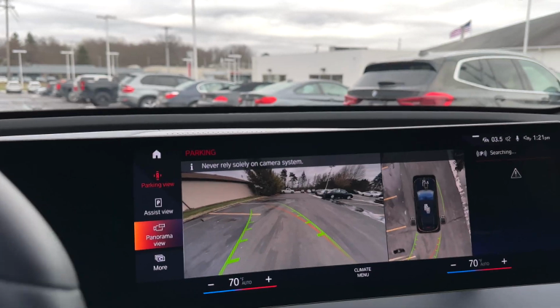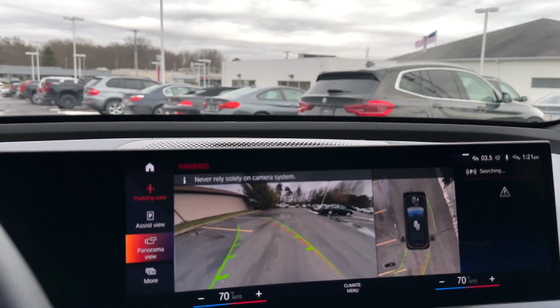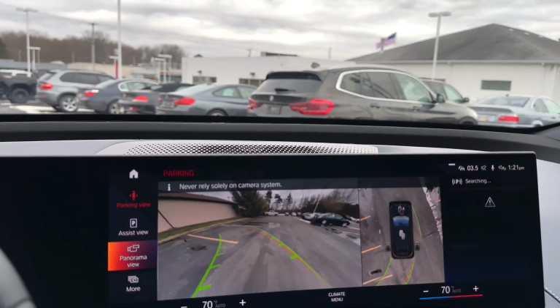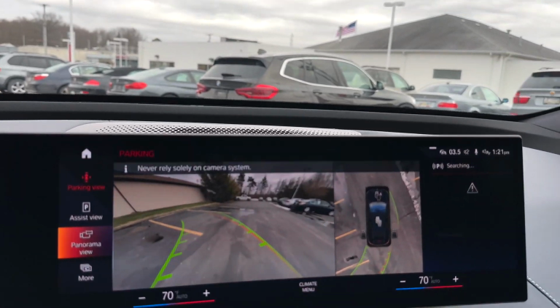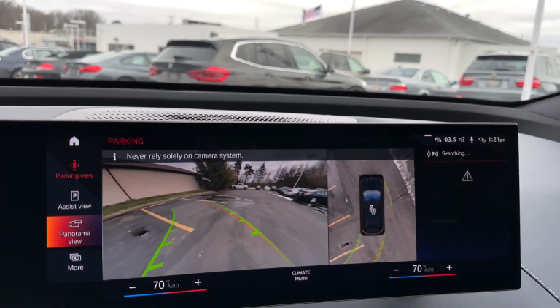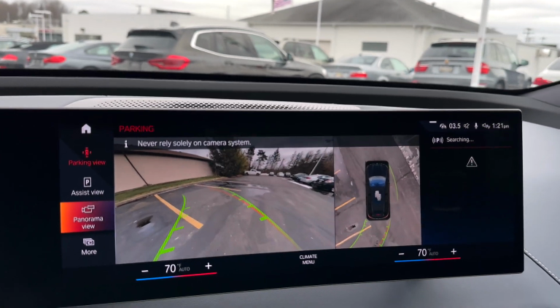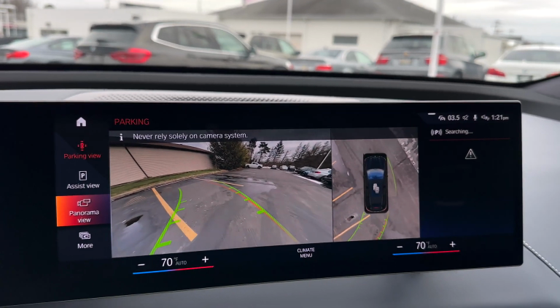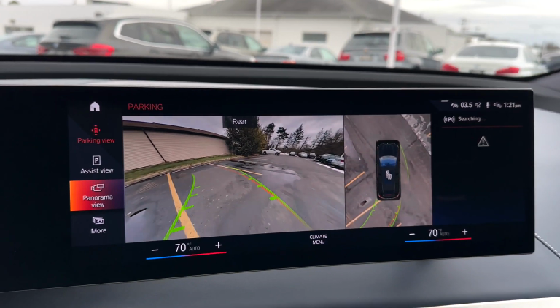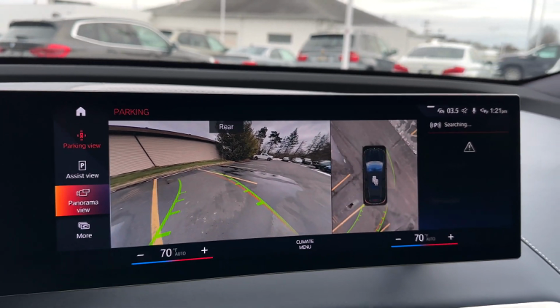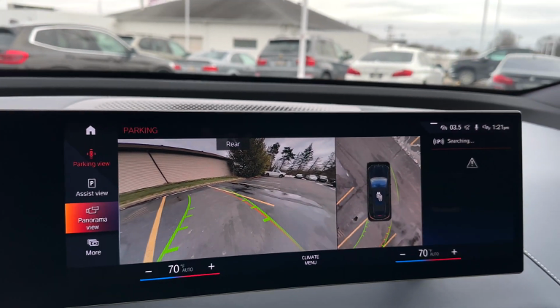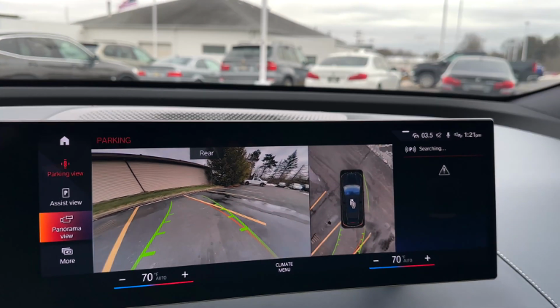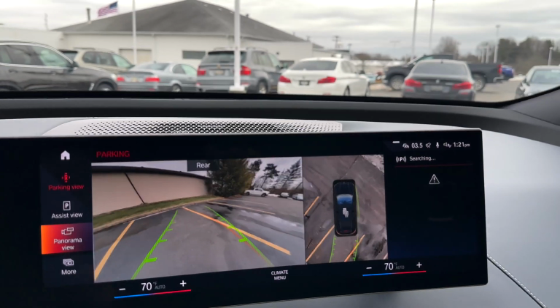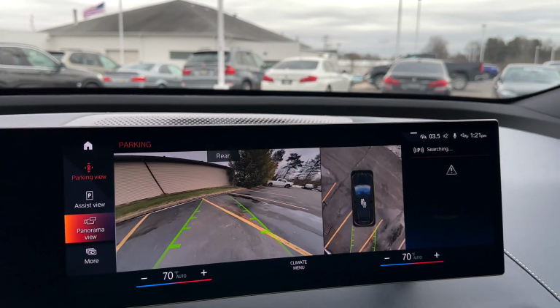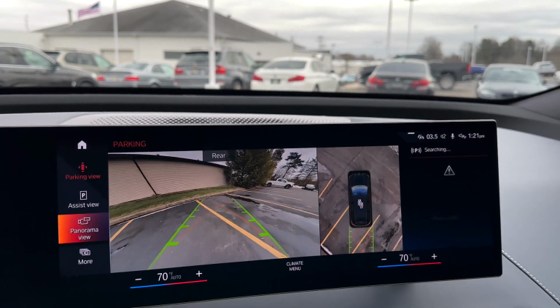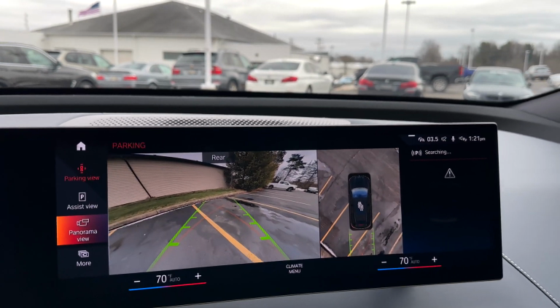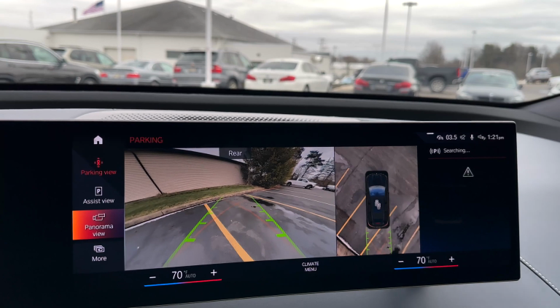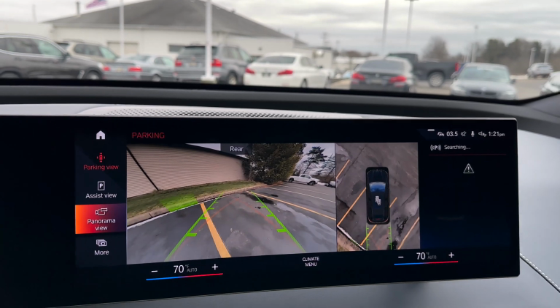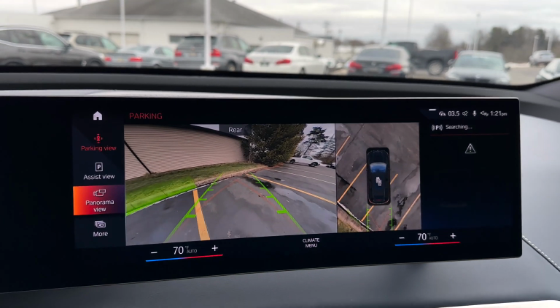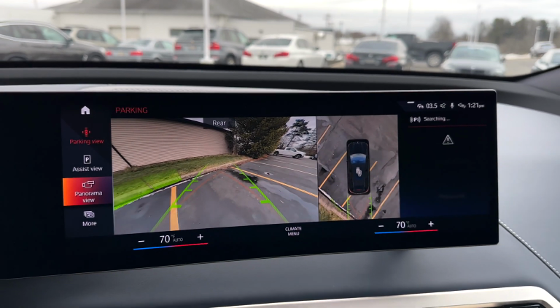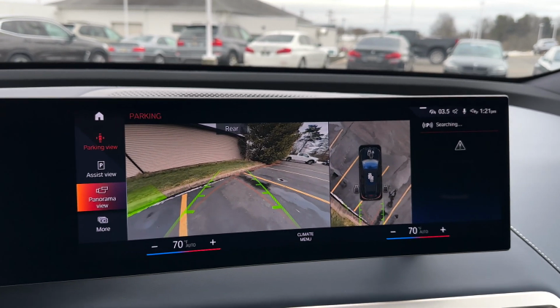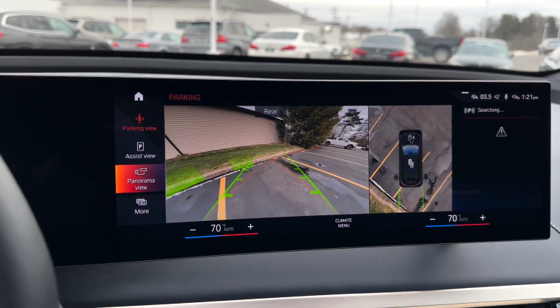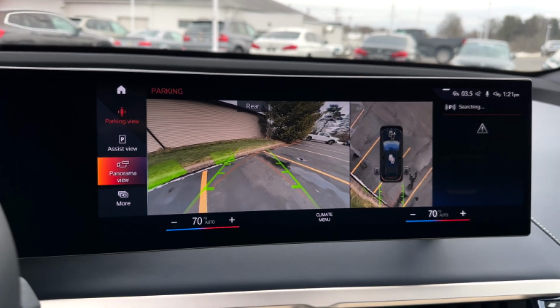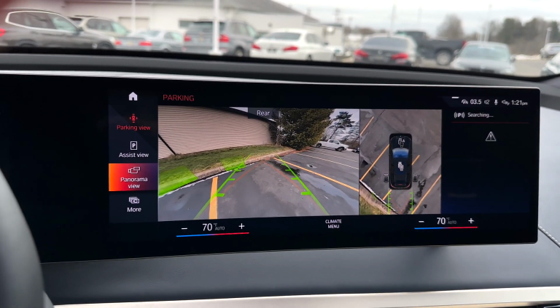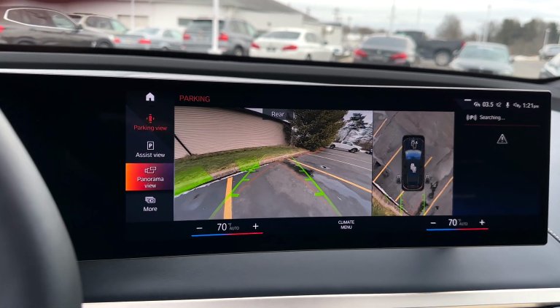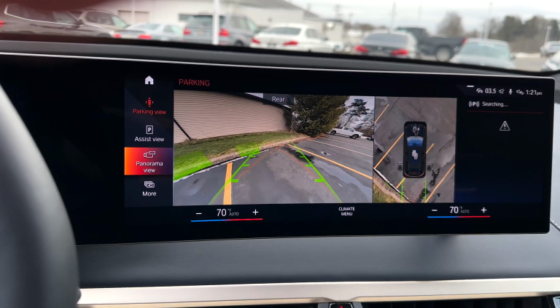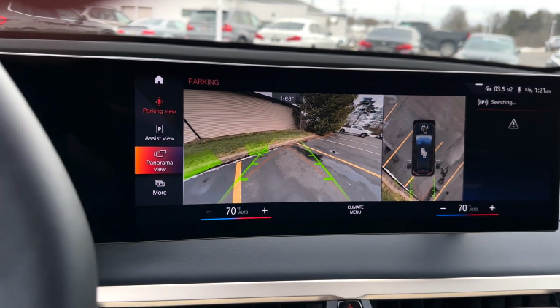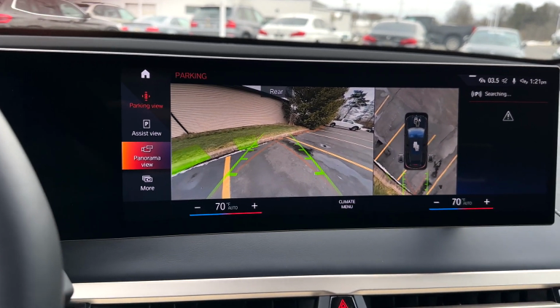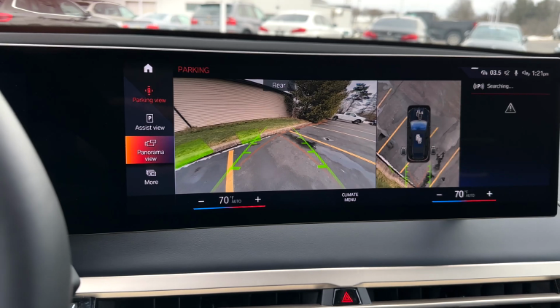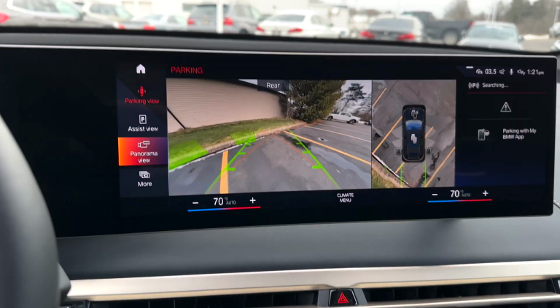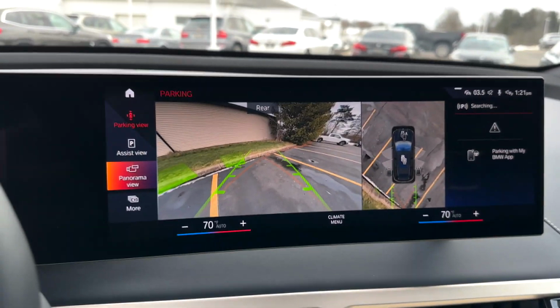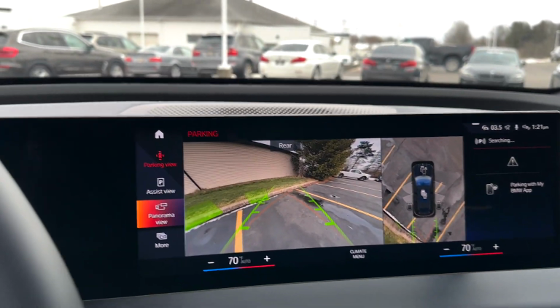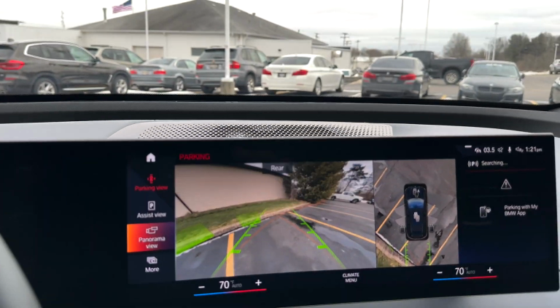You also have your backup assistant, which is now pretty standard on a lot of the newer BMWs with iDrive 7 or iDrive 8.